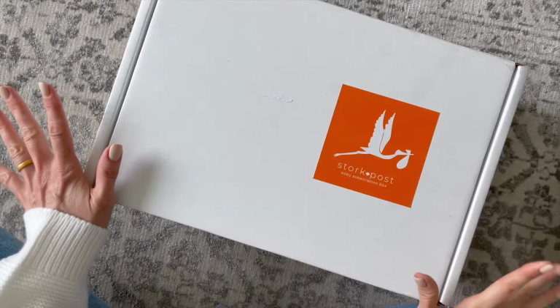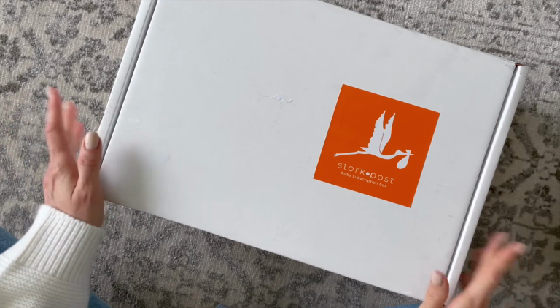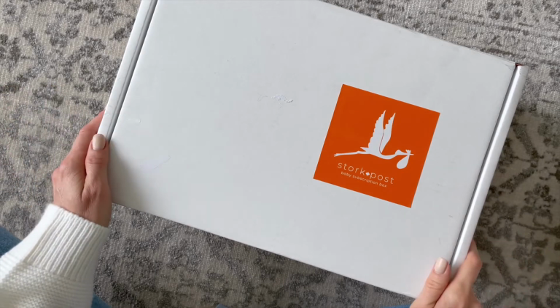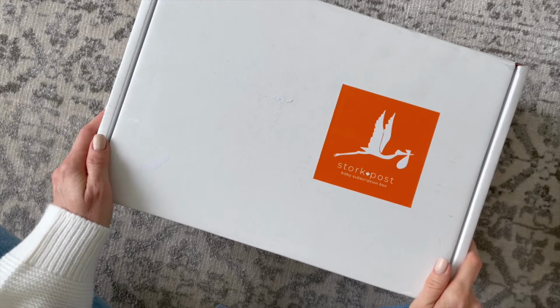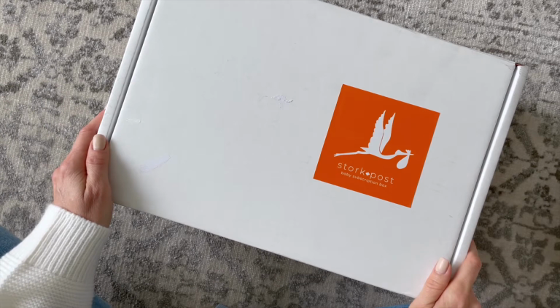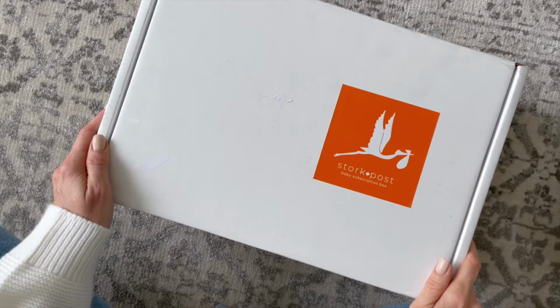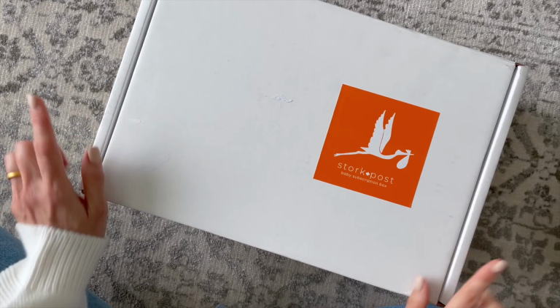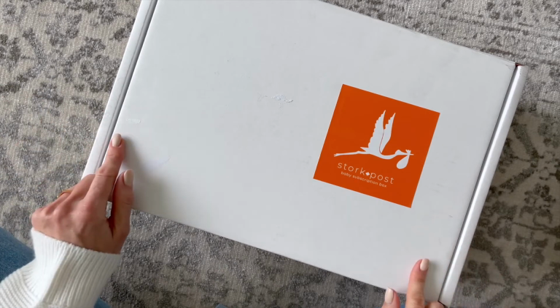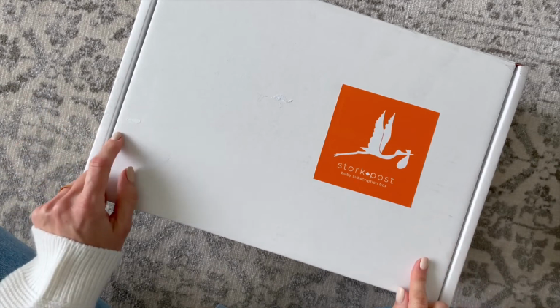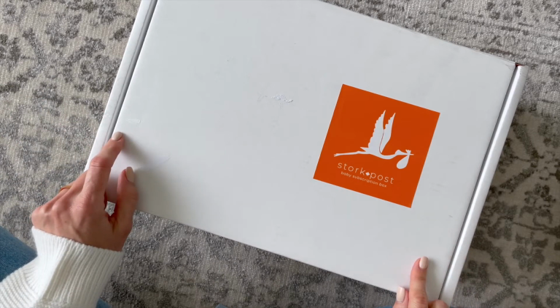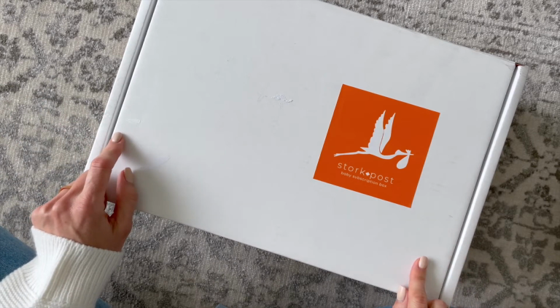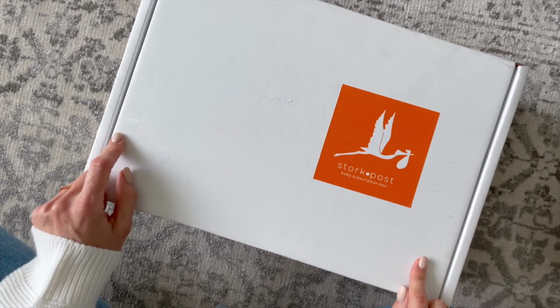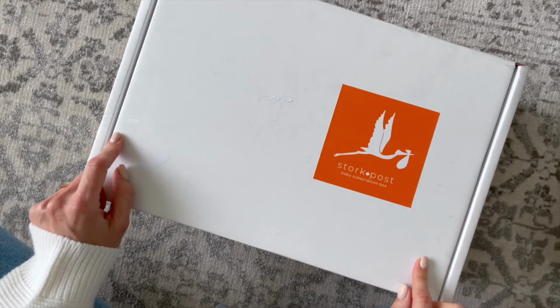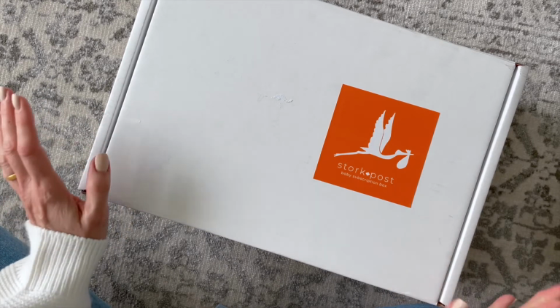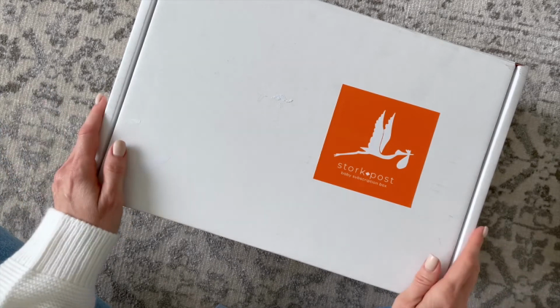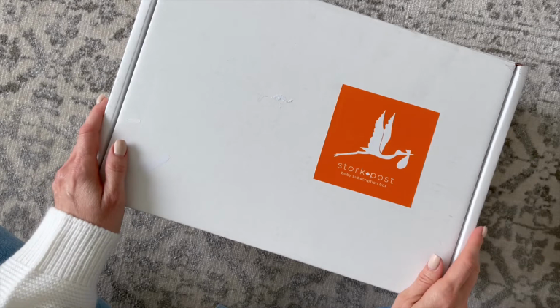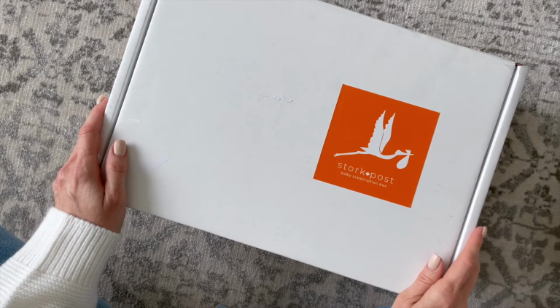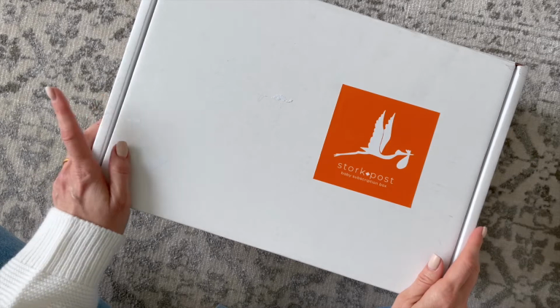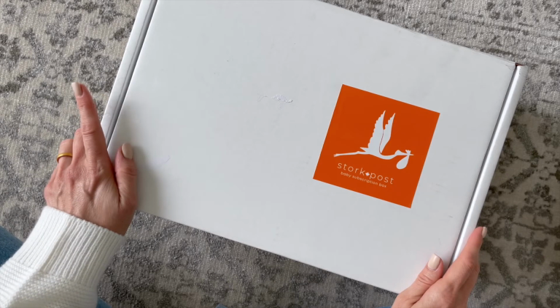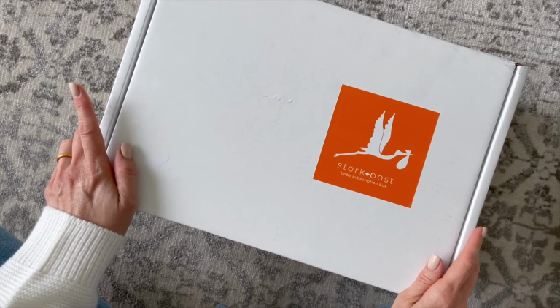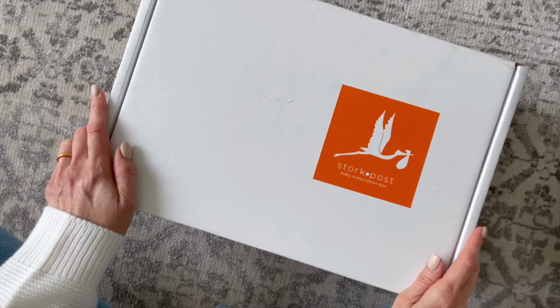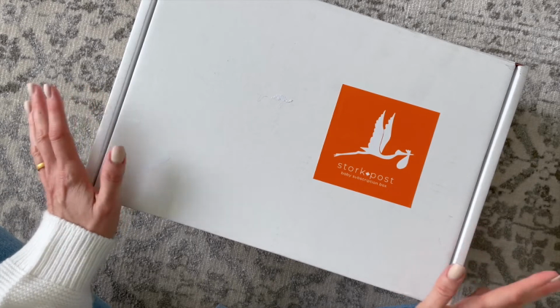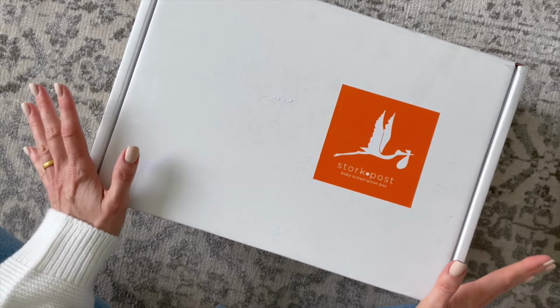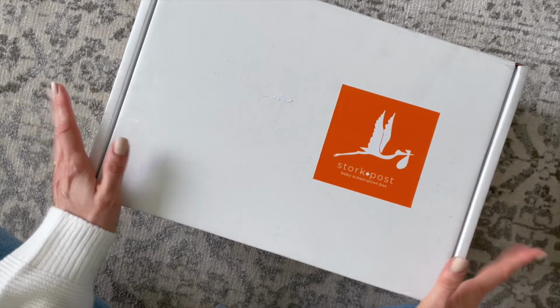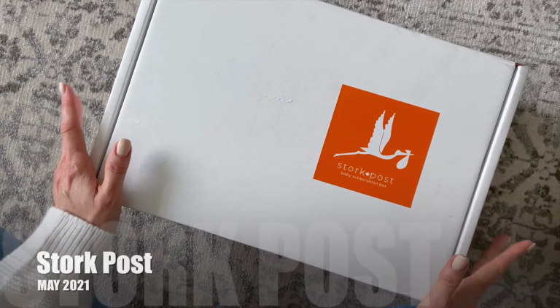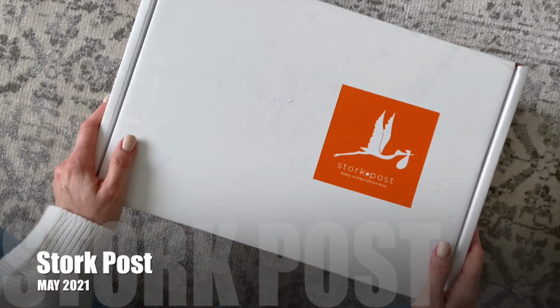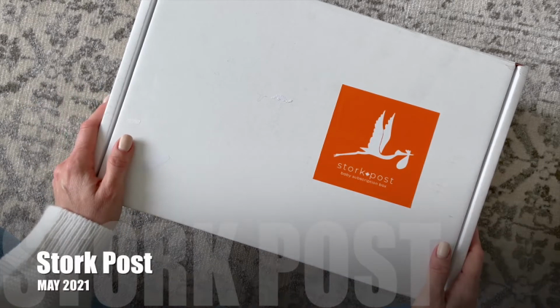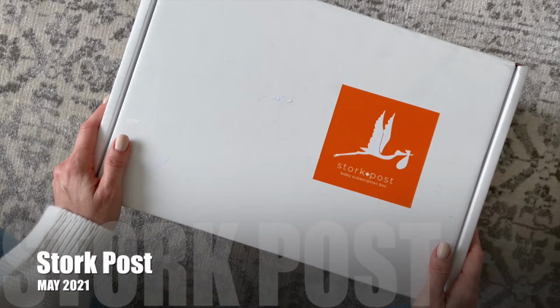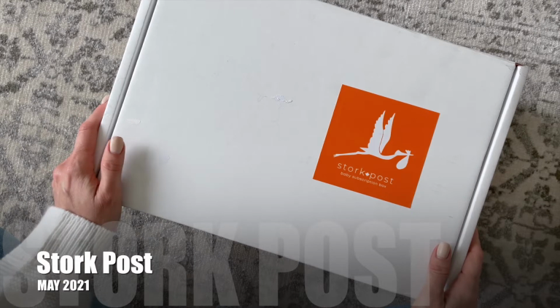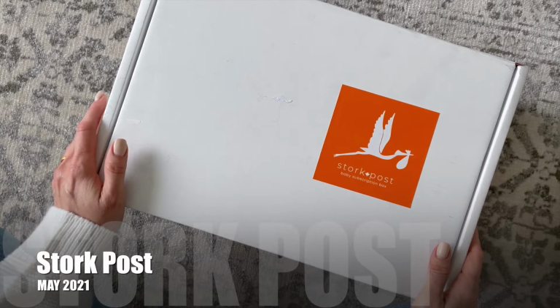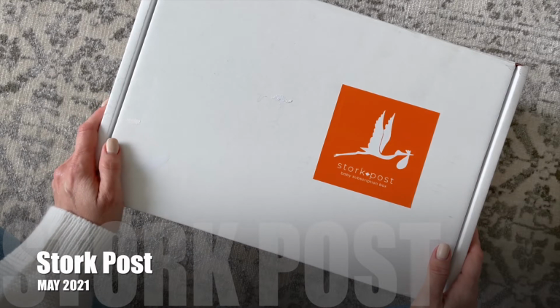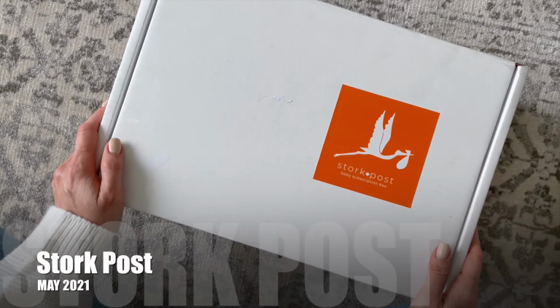Hi everyone, welcome back to my channel. Sarah from Europe Boxes. Today we're having a look at my May 2021 Stork Post. I think I've only unboxed this one for you maybe once before. I'm still becoming familiar with this box, but so far I am loving it.